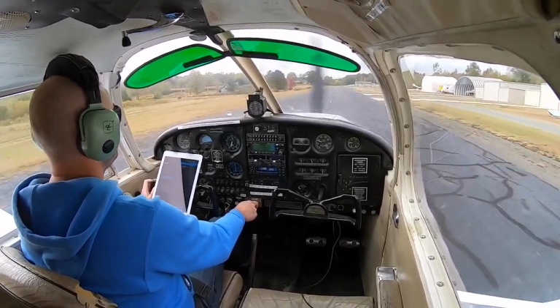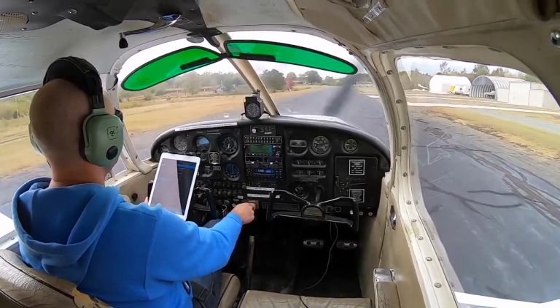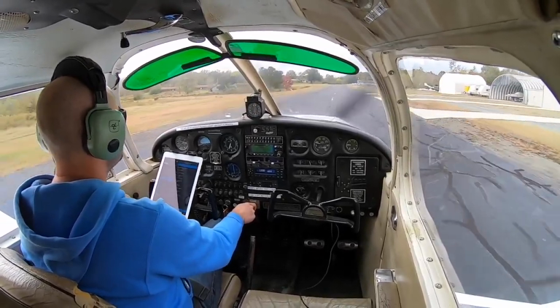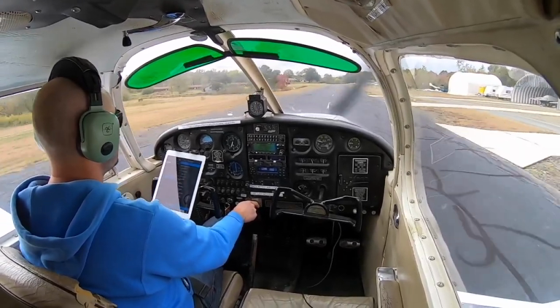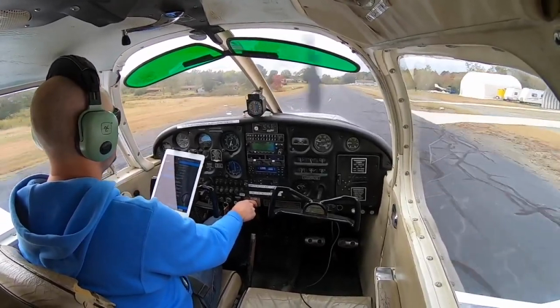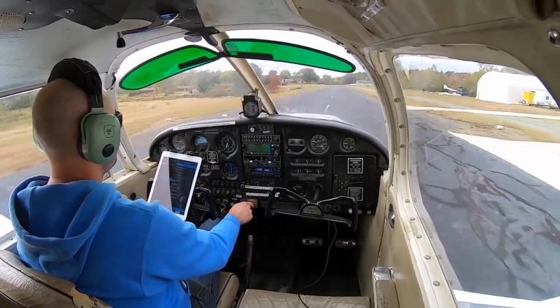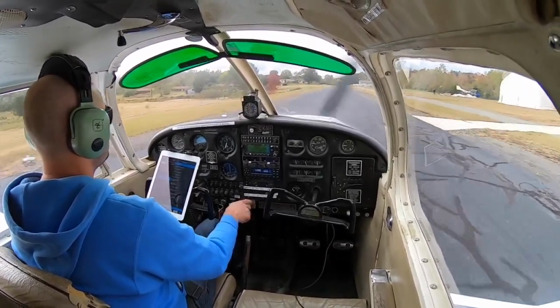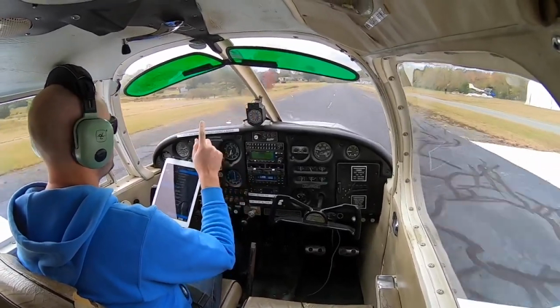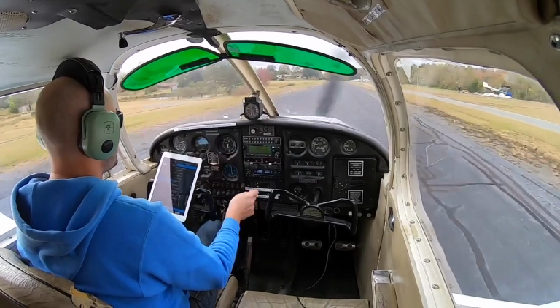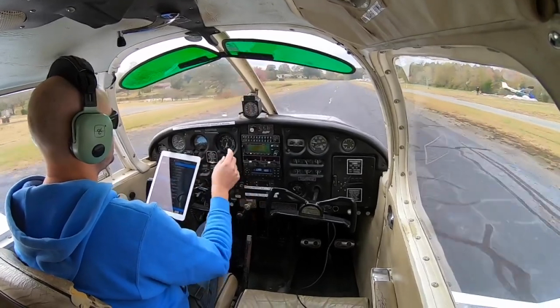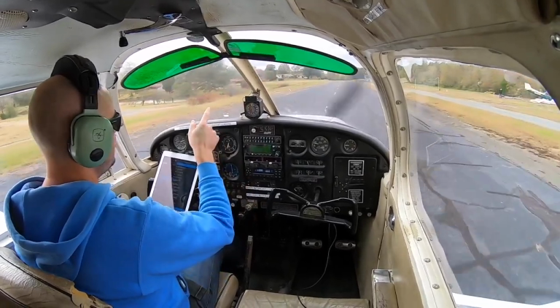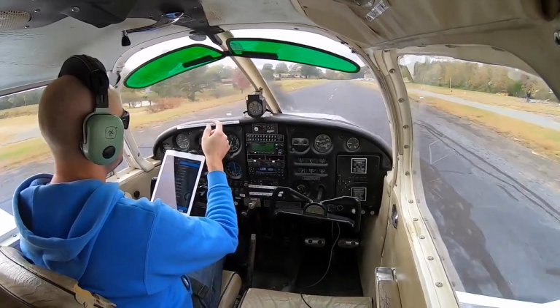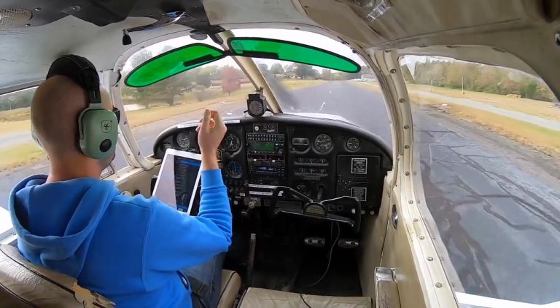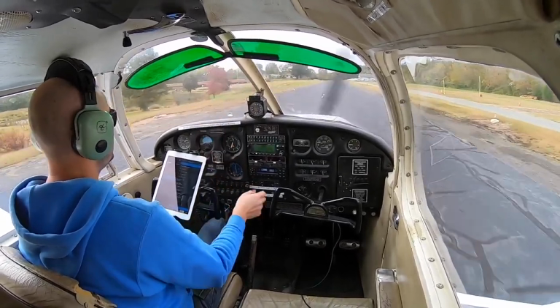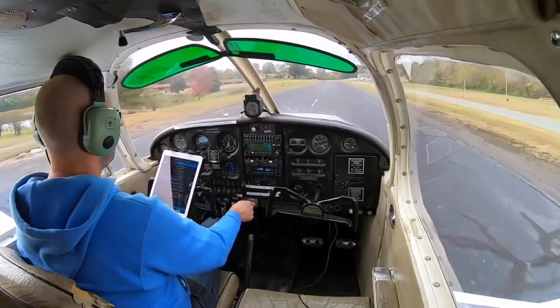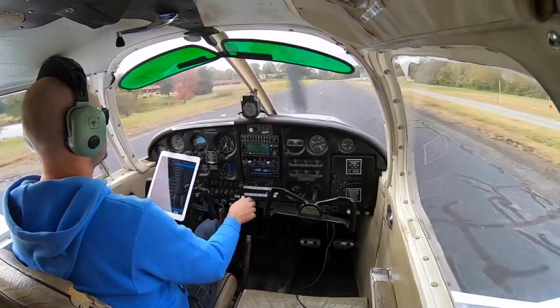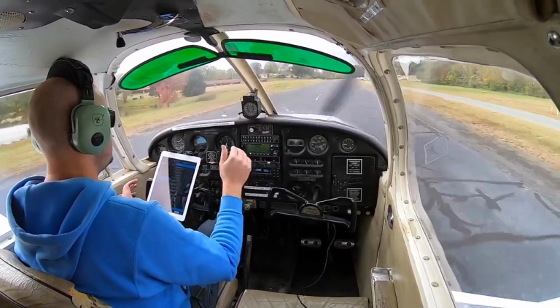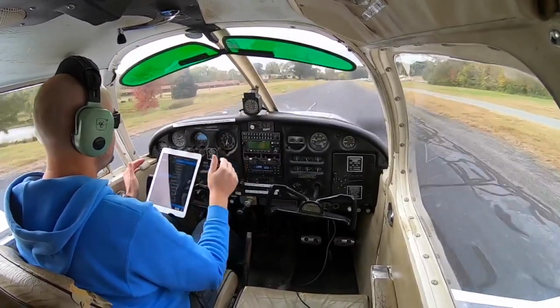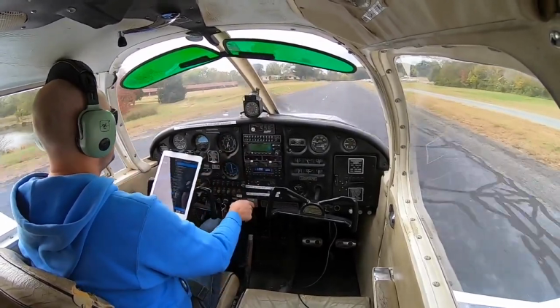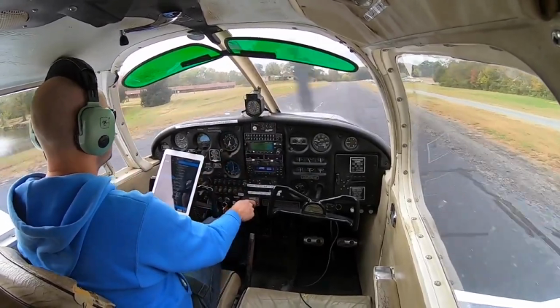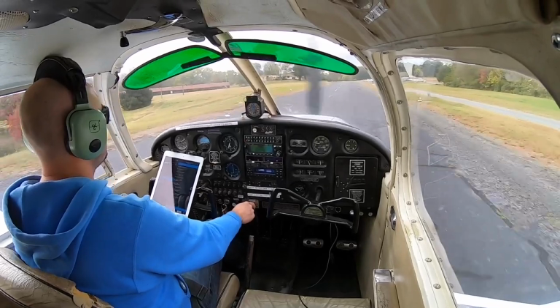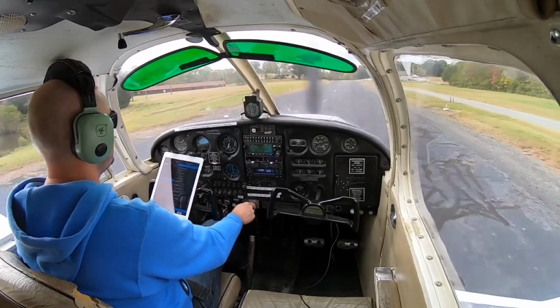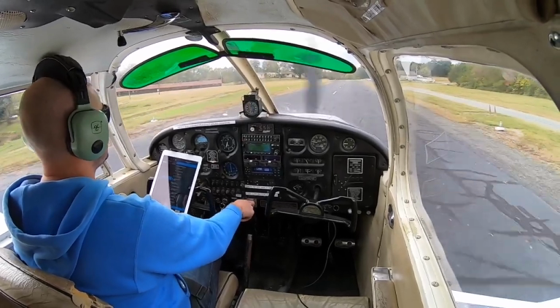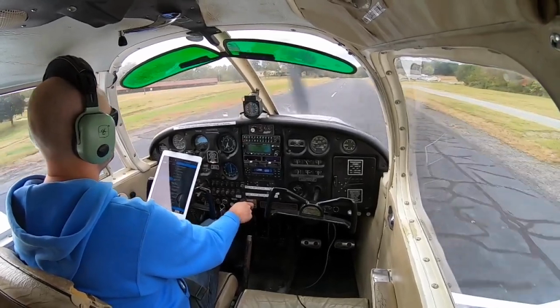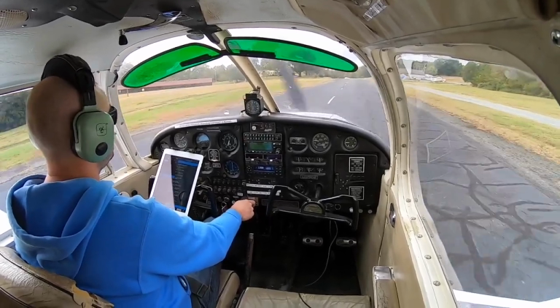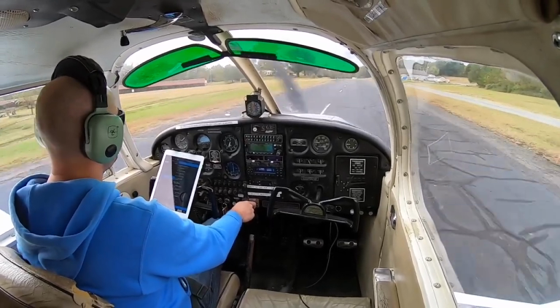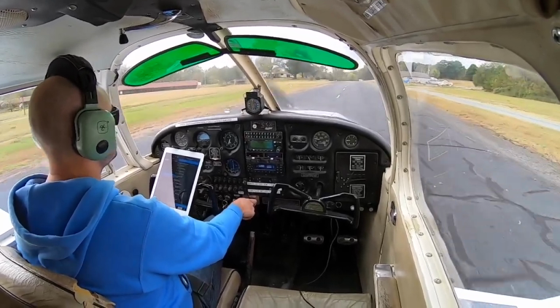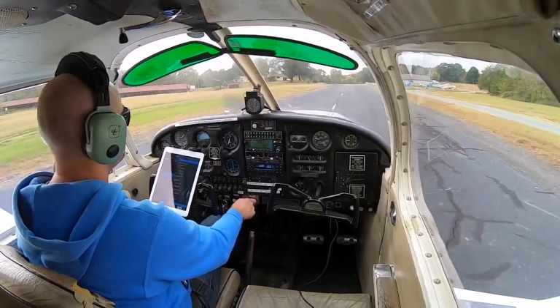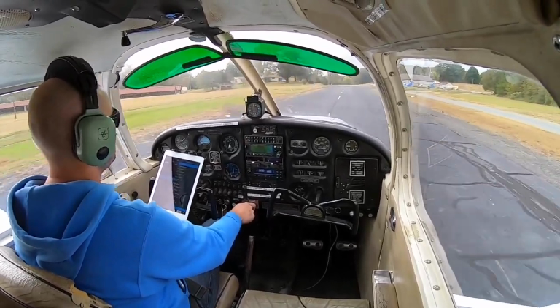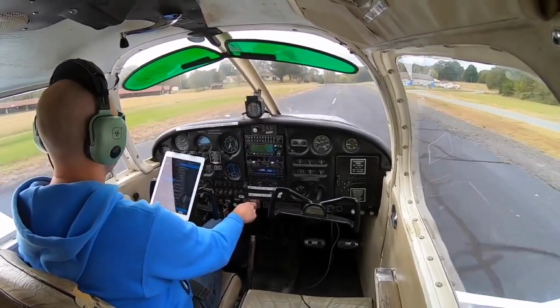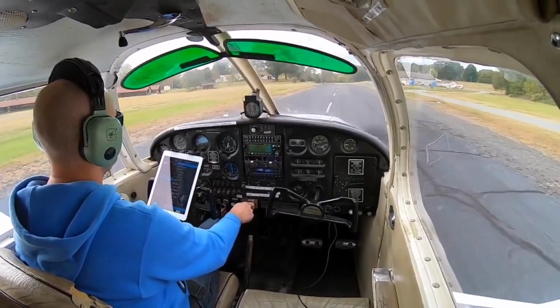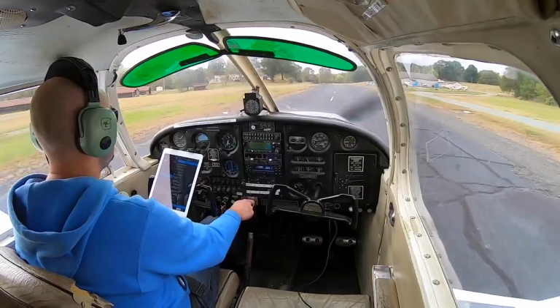That was a pretty smooth landing. Right out of the corner of my right eye, I saw that the wind immediately shifted to cross, so I had a little bit of a crosswind right before I touched down, but it was right before I touched down so it wasn't that bad, and I handled it pretty well.